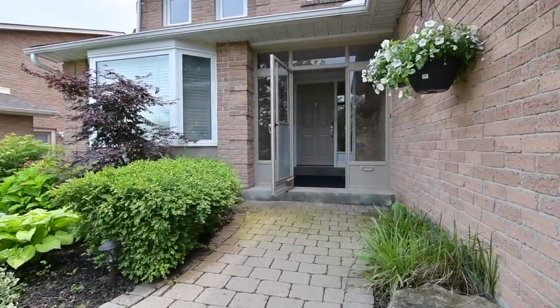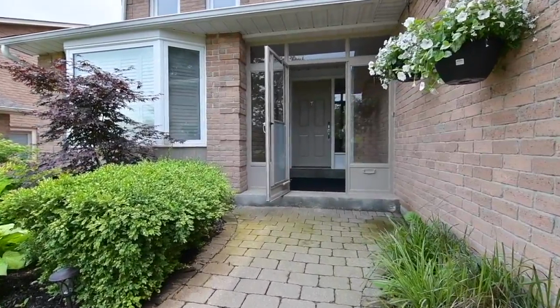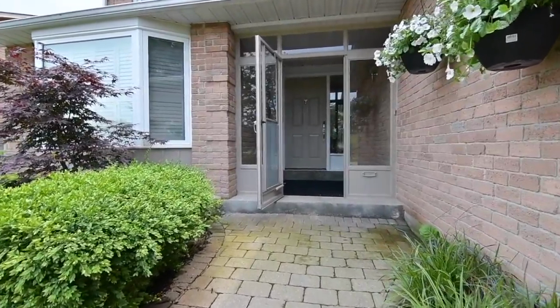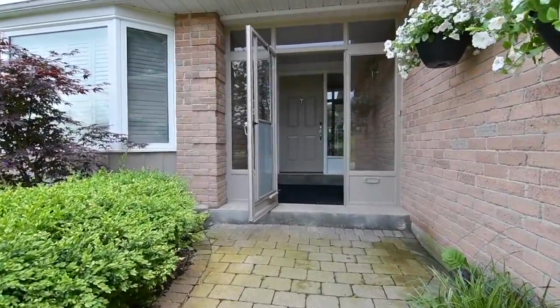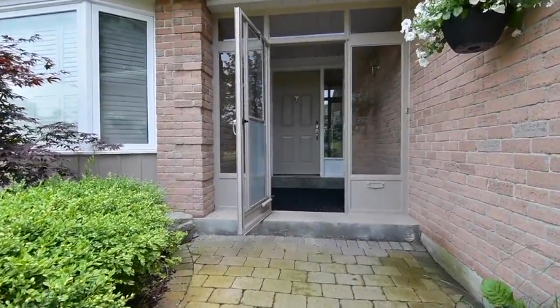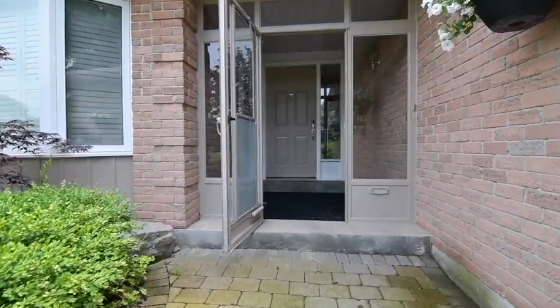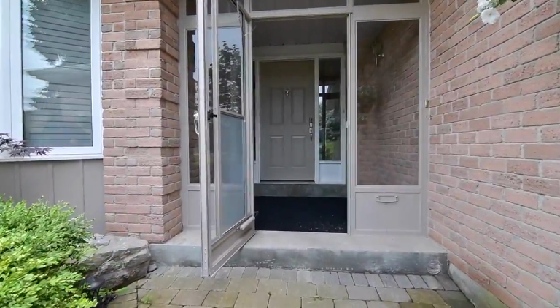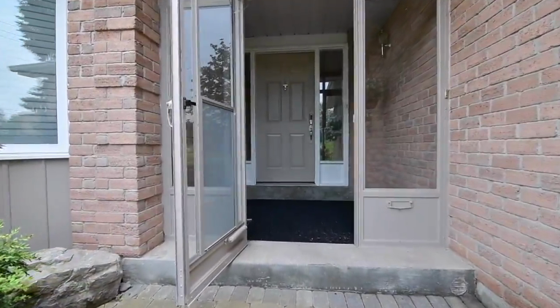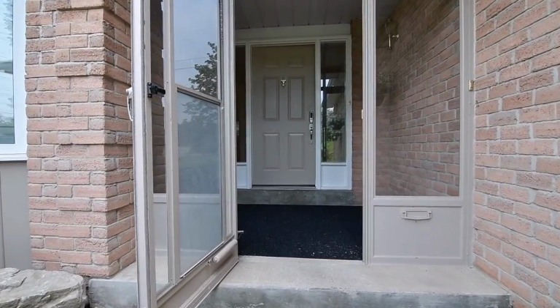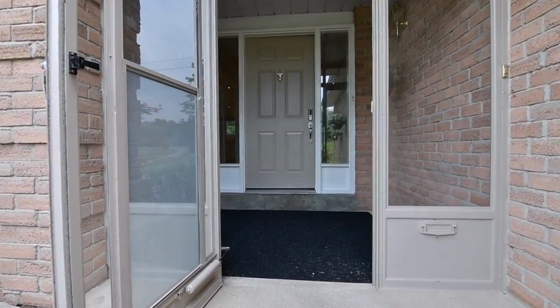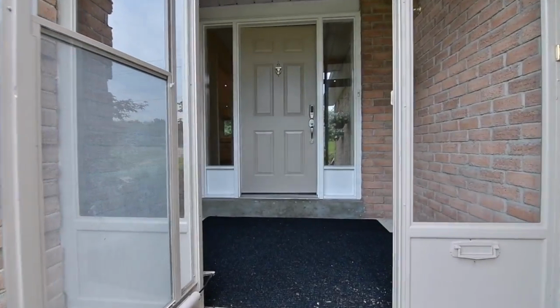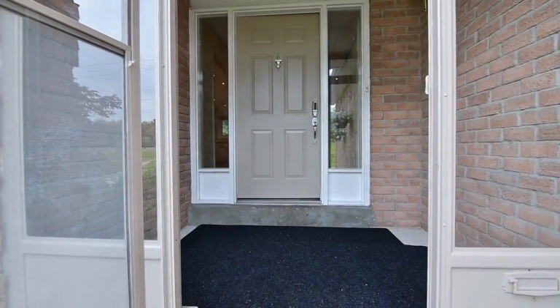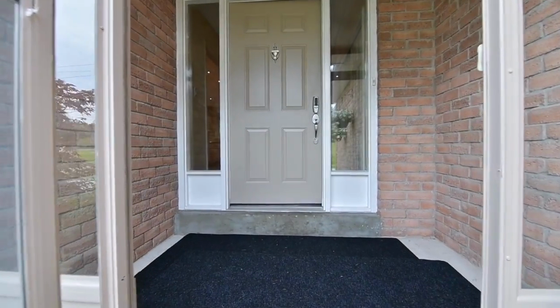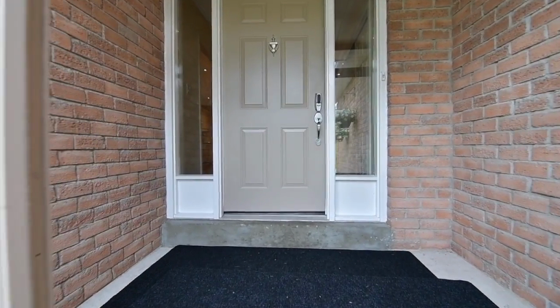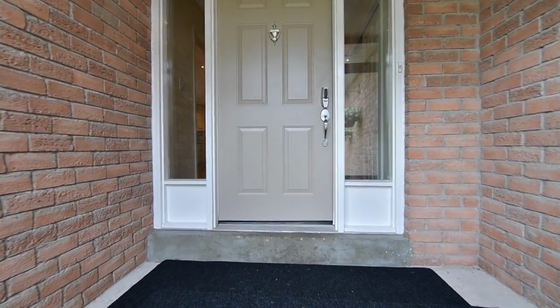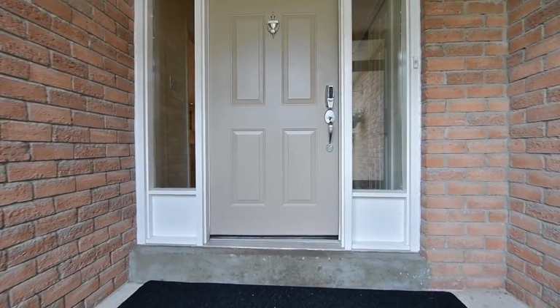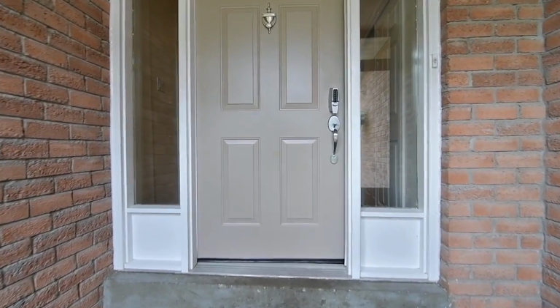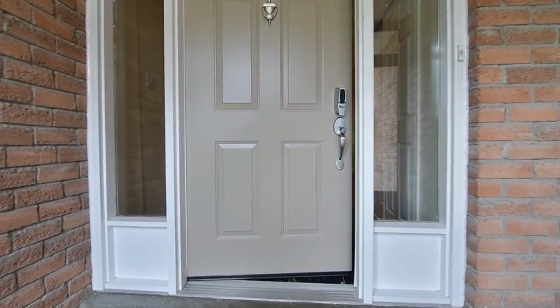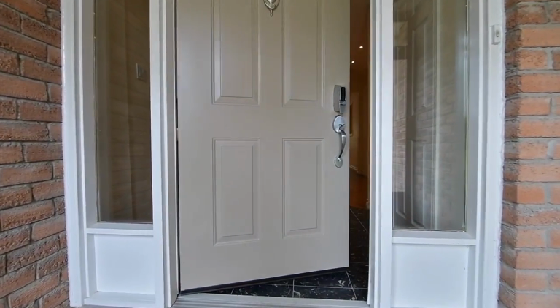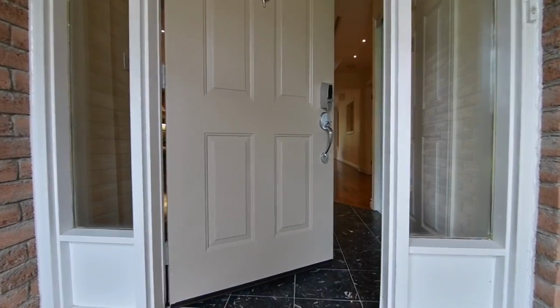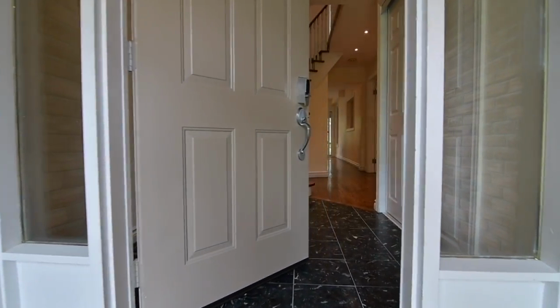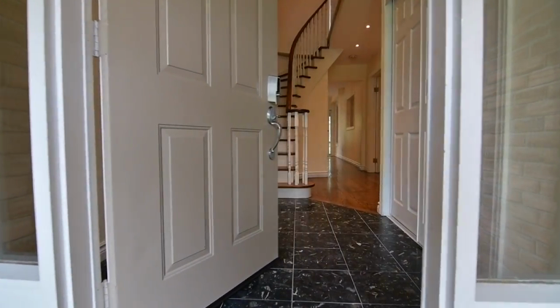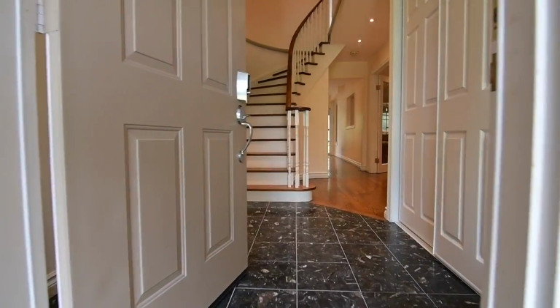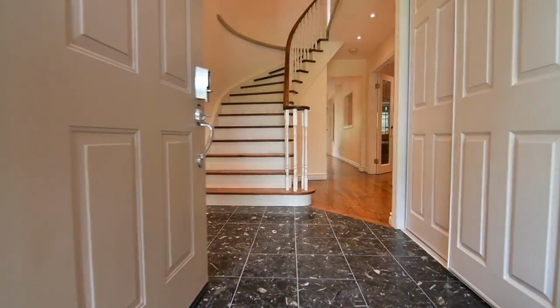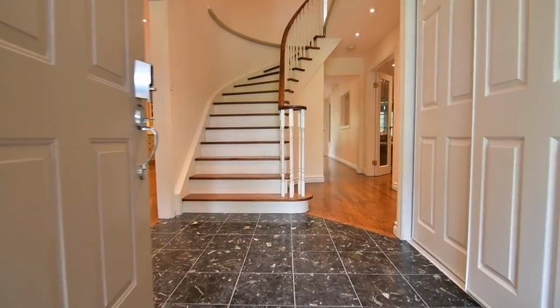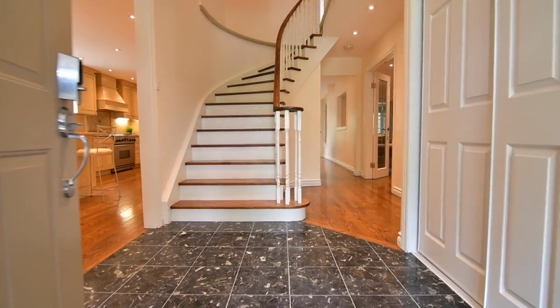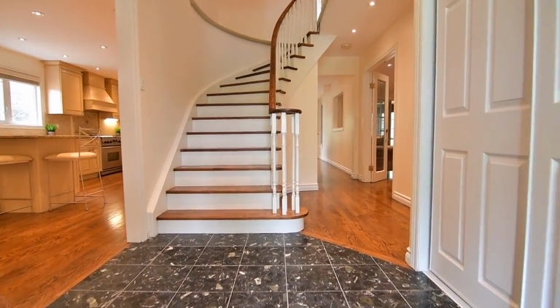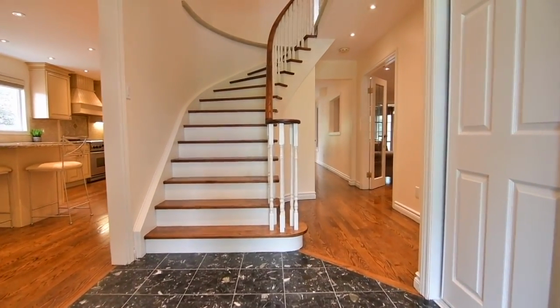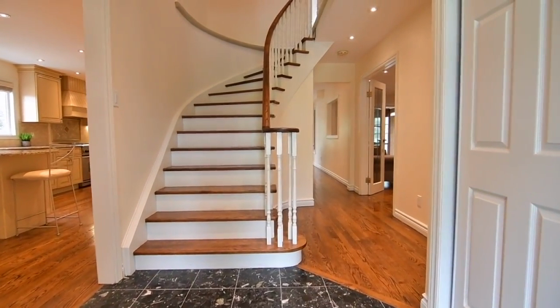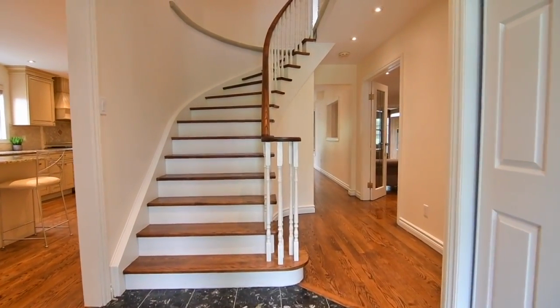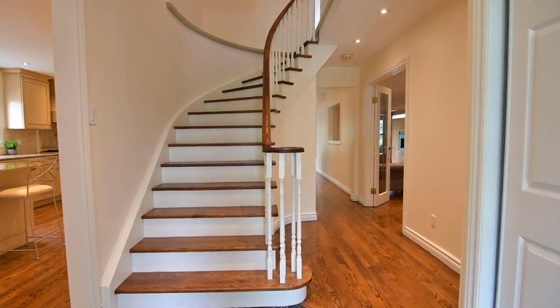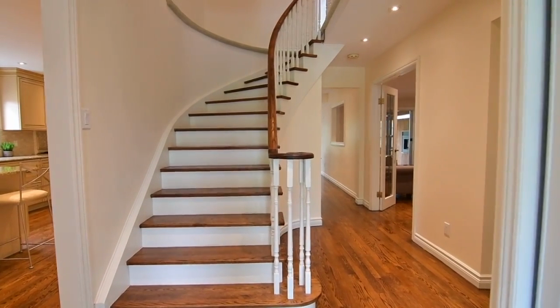The enclosed front entry opens into a spacious tiled foyer, inviting you into a main level with generously sized principal rooms that are beautifully finished with gorgeous oak hardwood floors, brightened with natural lighting and potlights throughout.